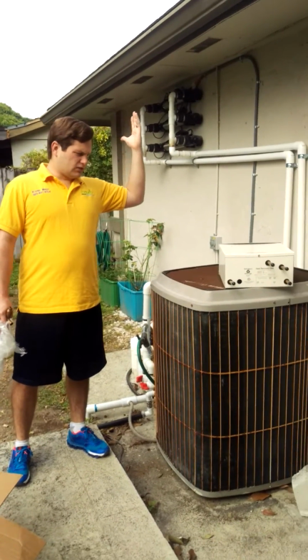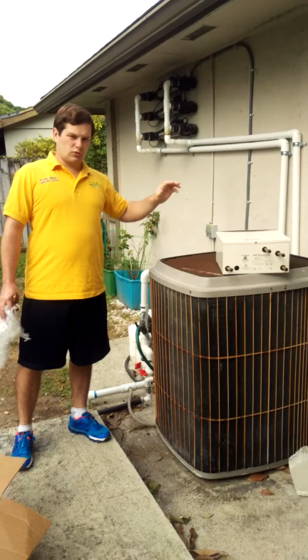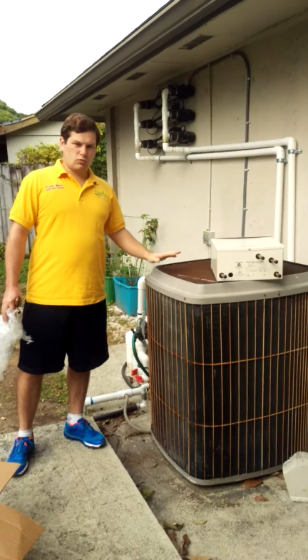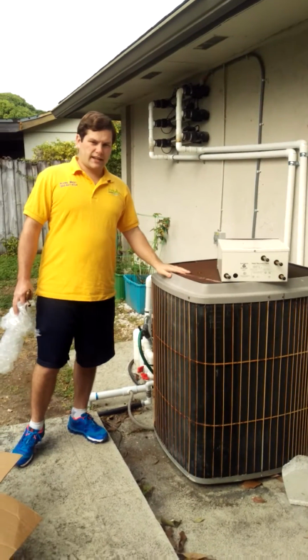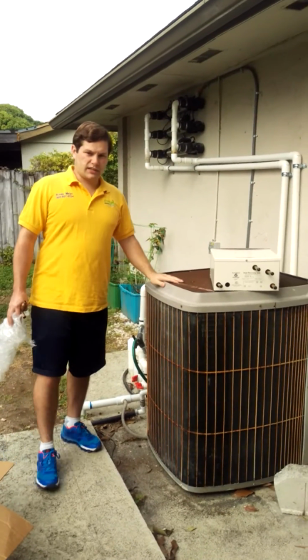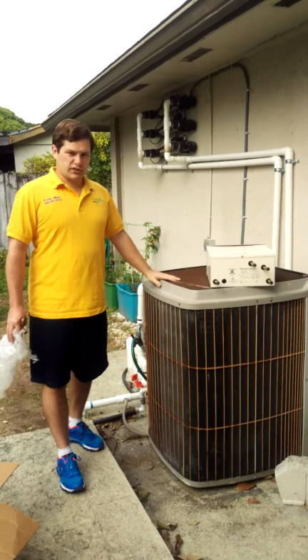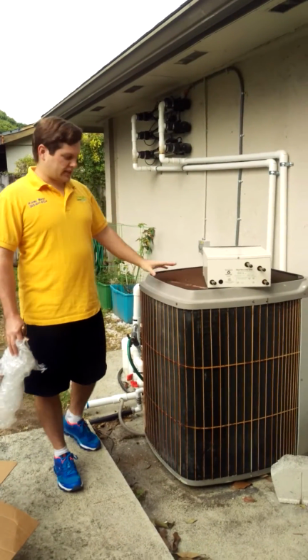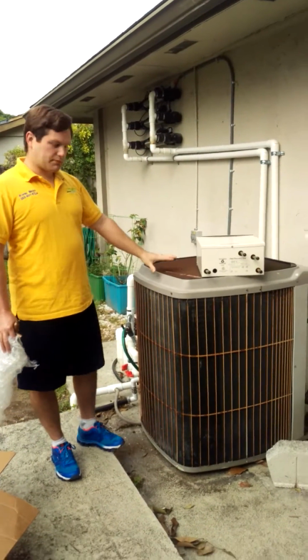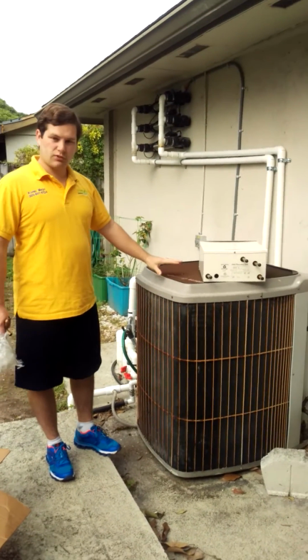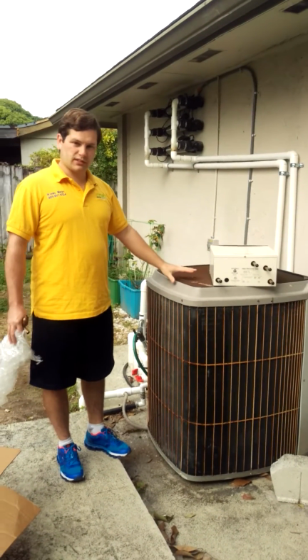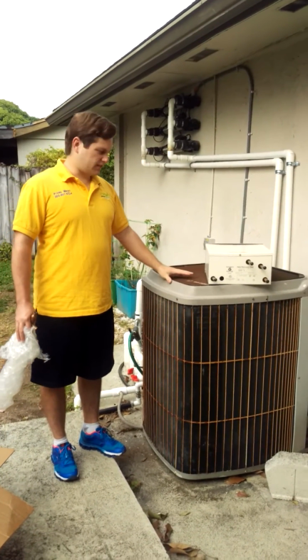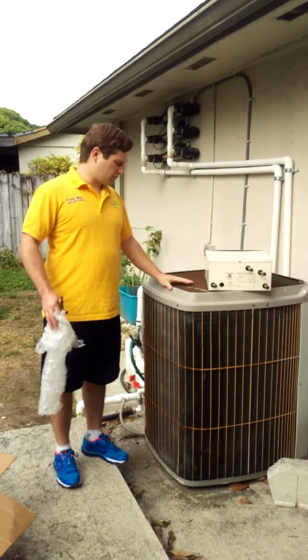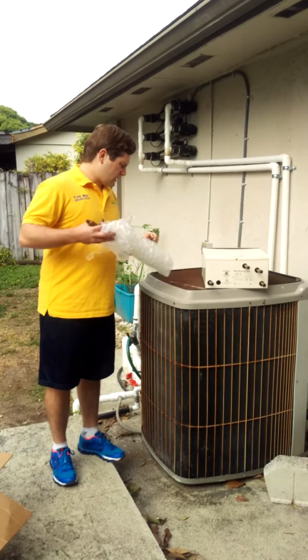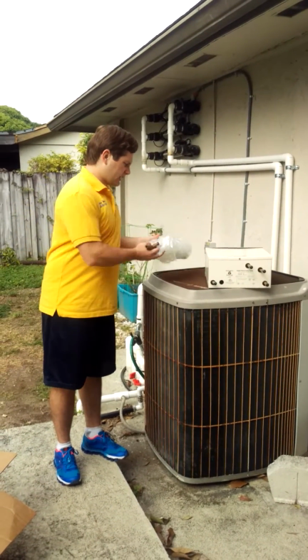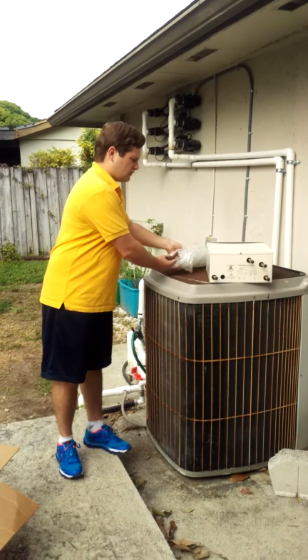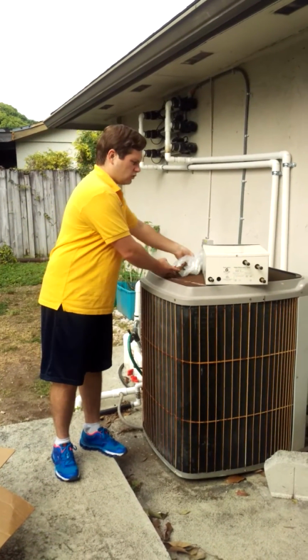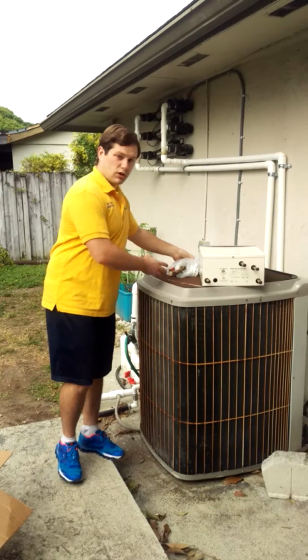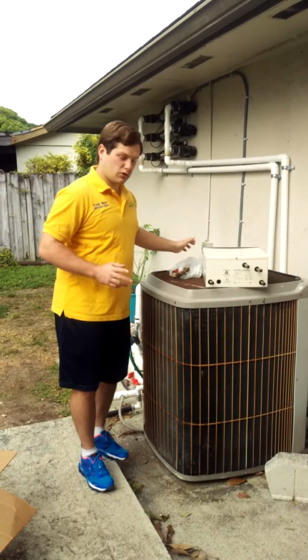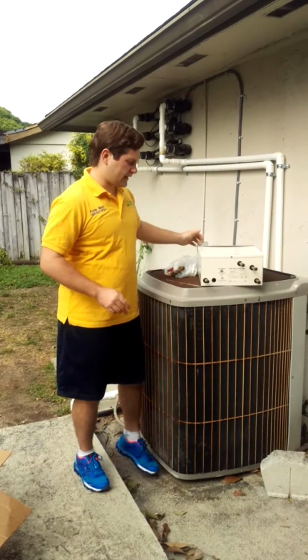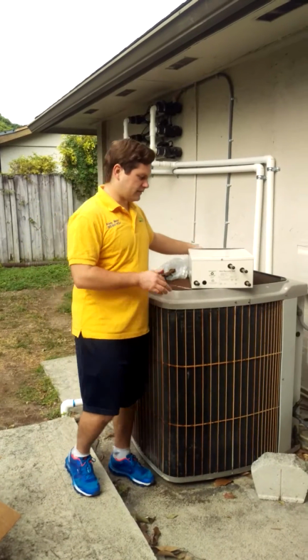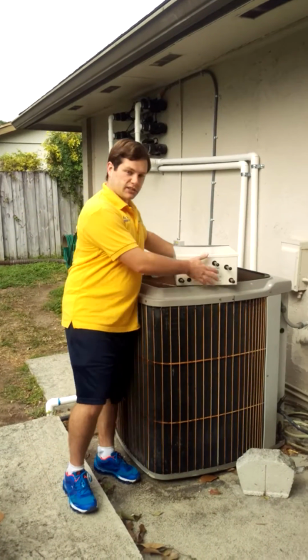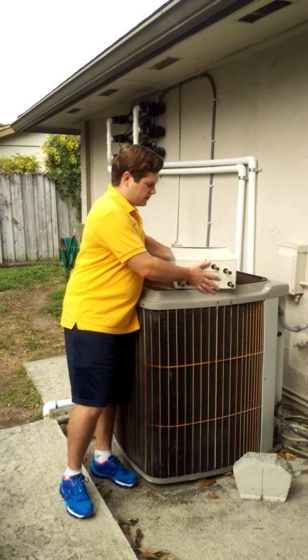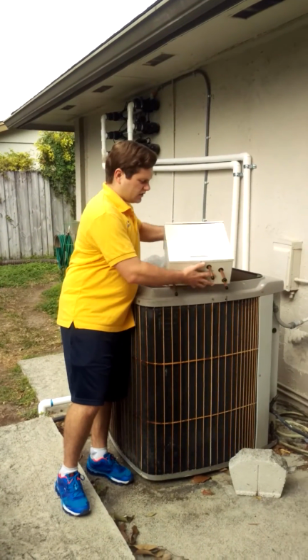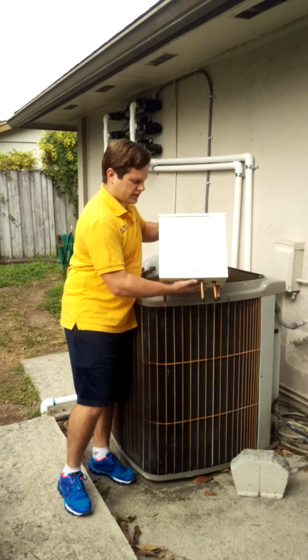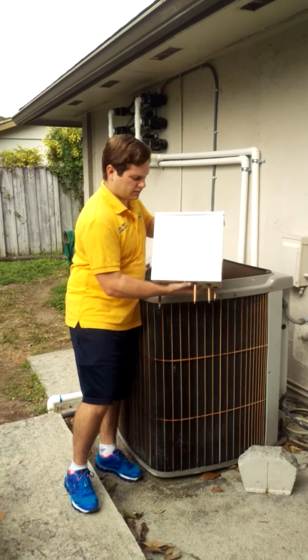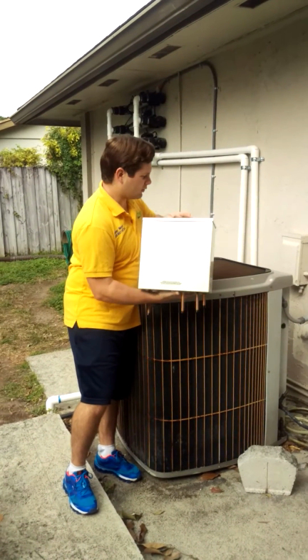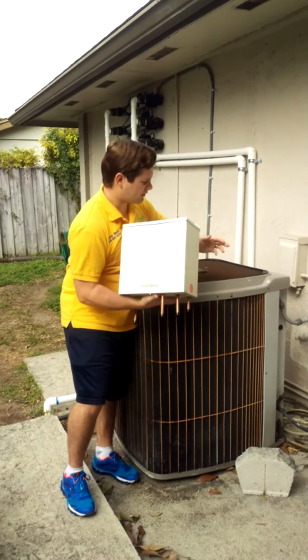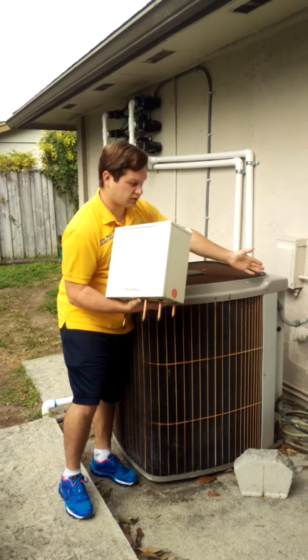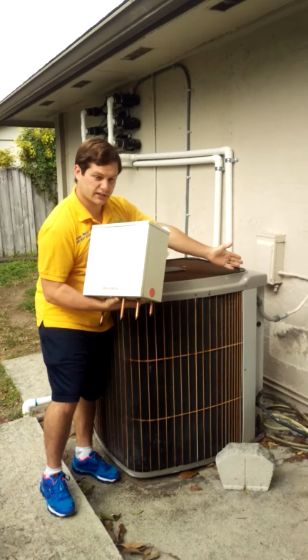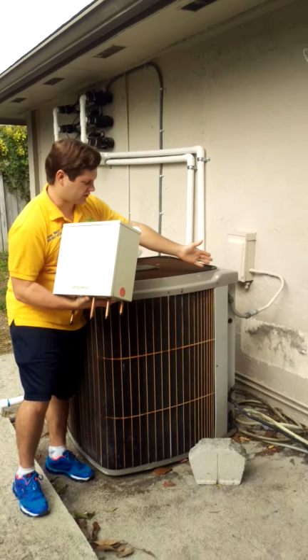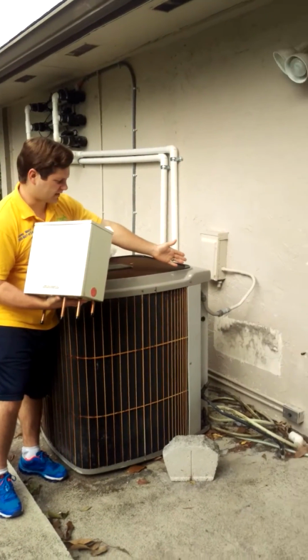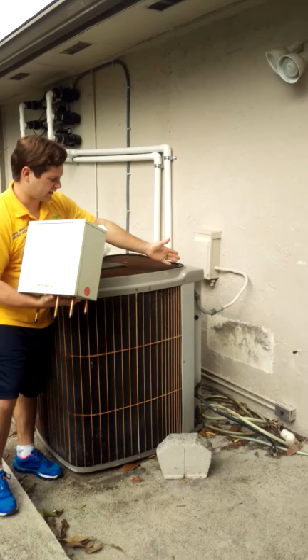What I have is heat exchangers that capture that wasted heat. One of the units I have — this heat exchanger that you see here — will mount next to your air conditioner outside.